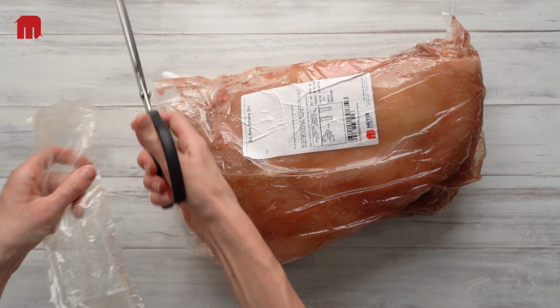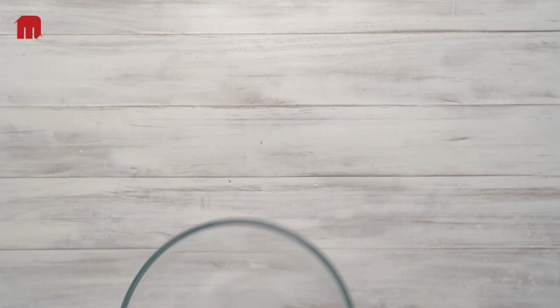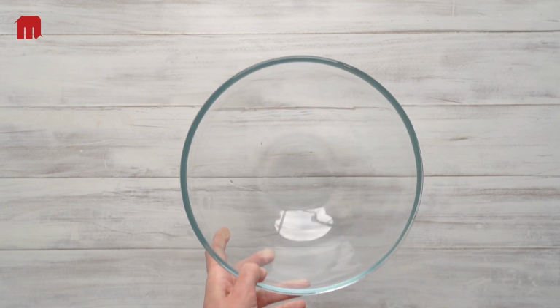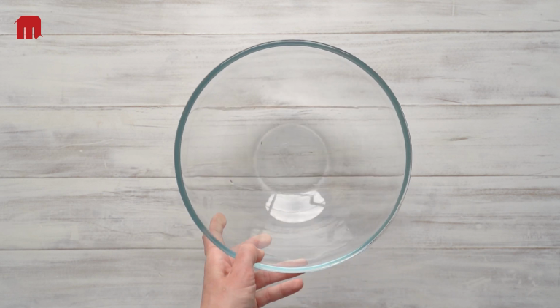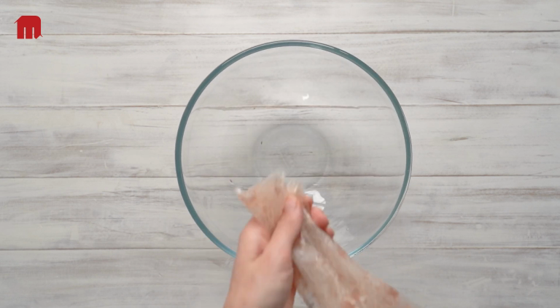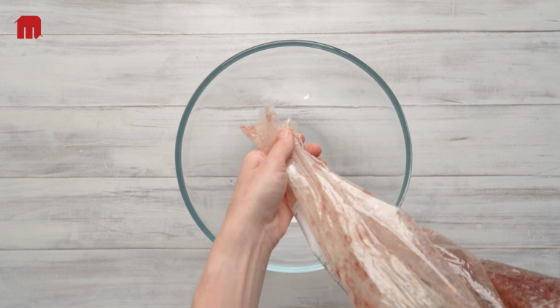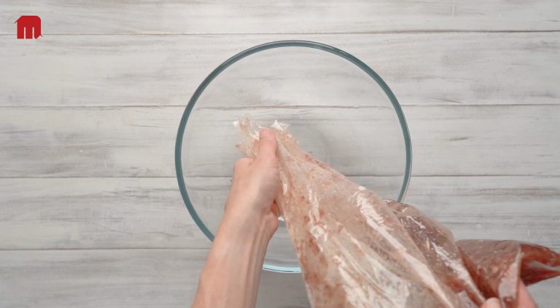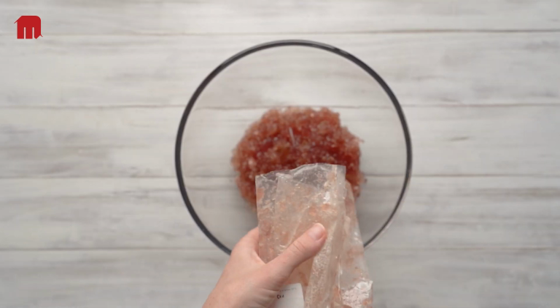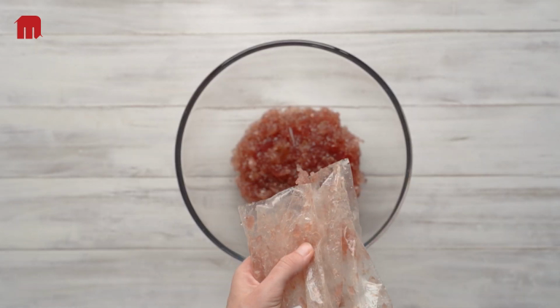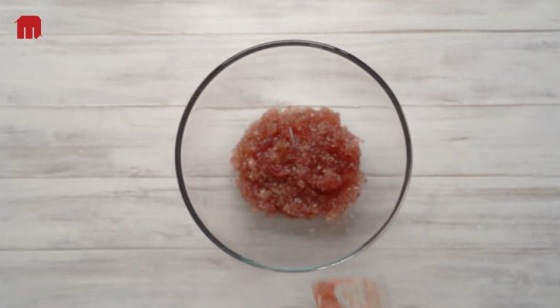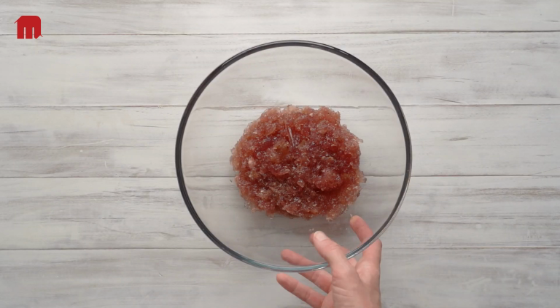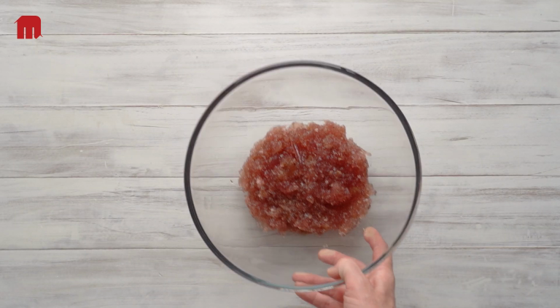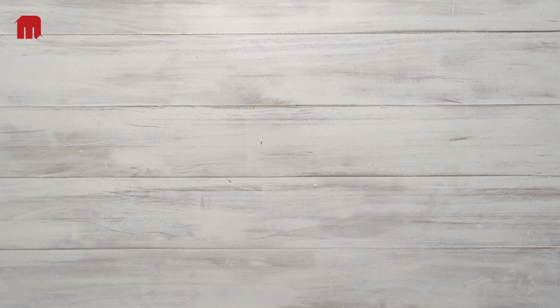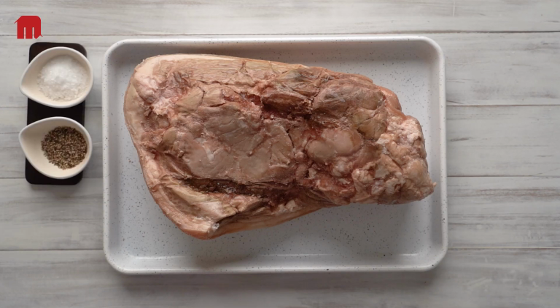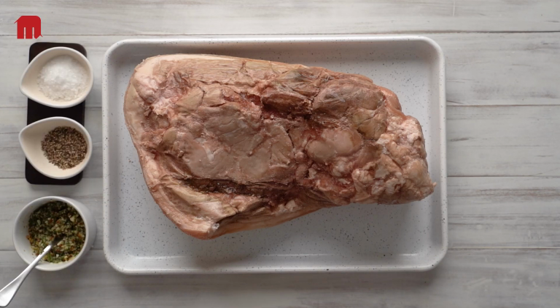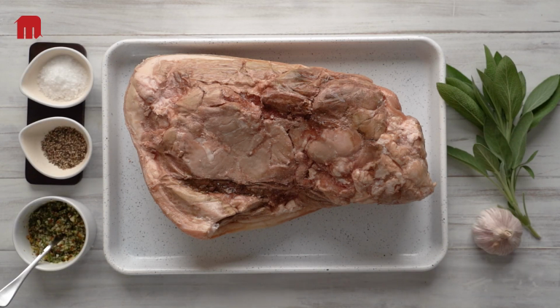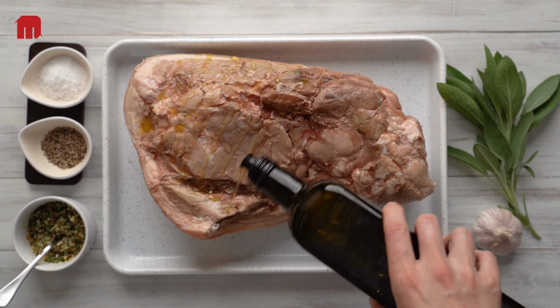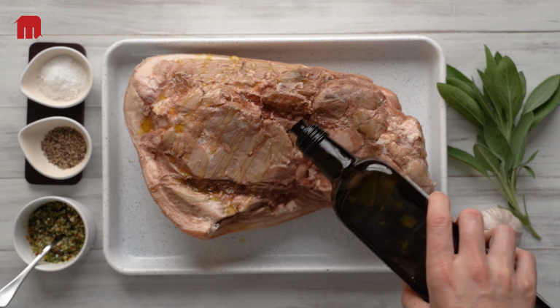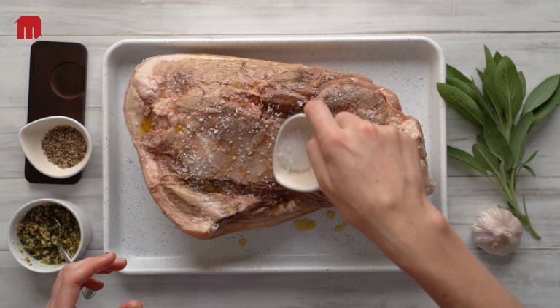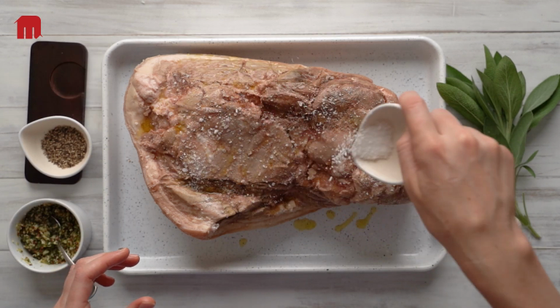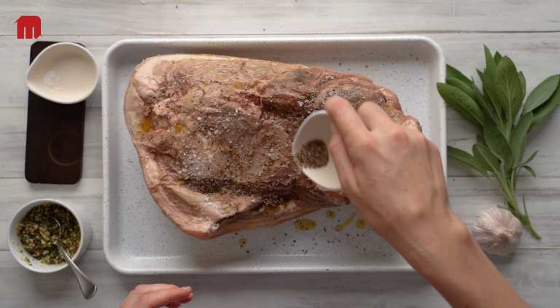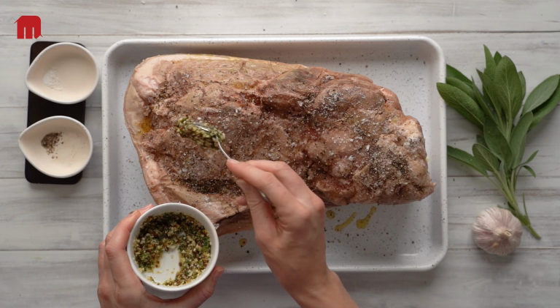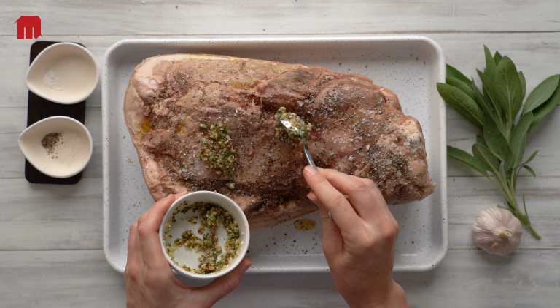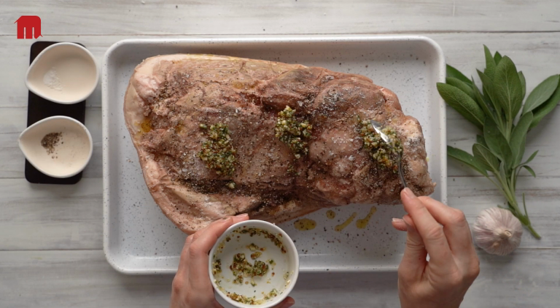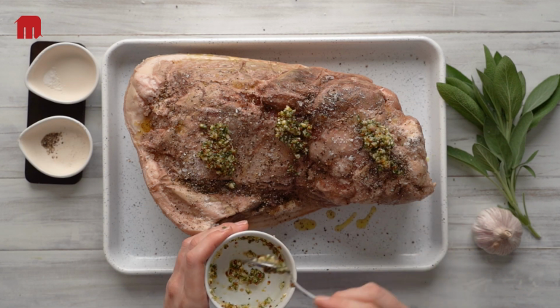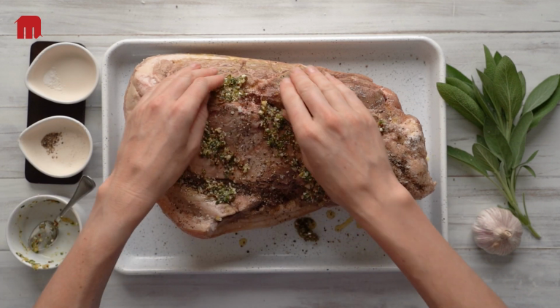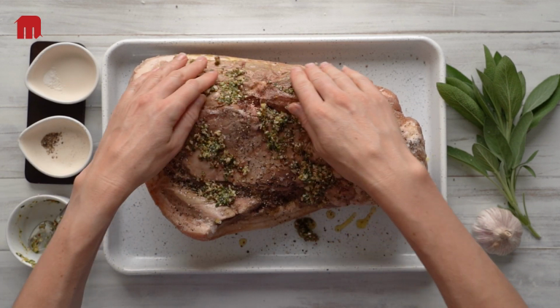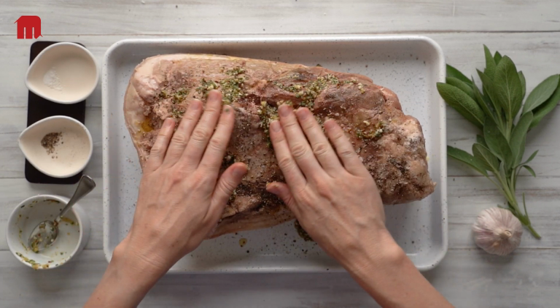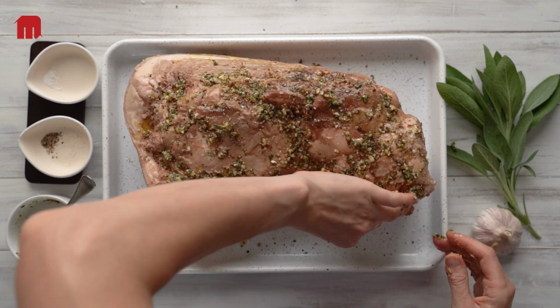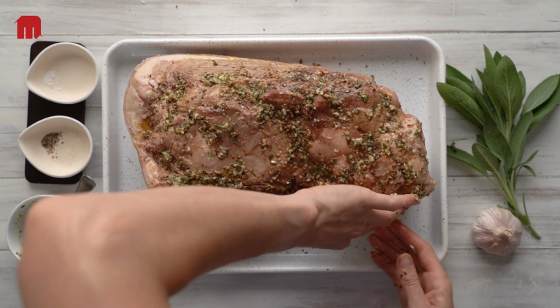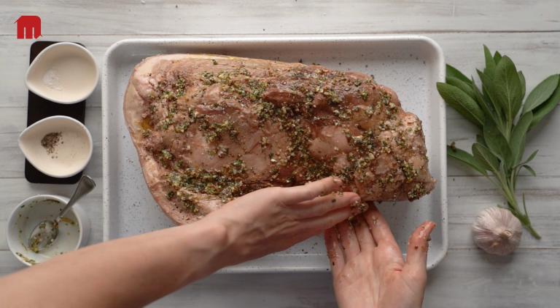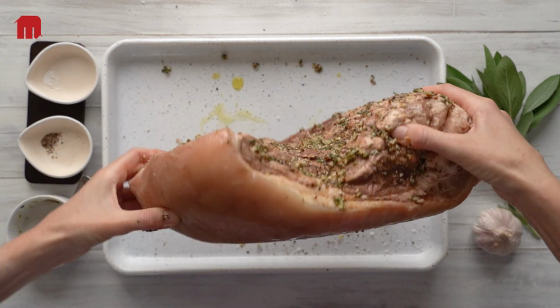The night before service, cut open the bag and retain the natural jus for later. Turn the meat side up and season liberally, and optionally add a herb or spice rub. Today I'm simply going with garlic and sage.